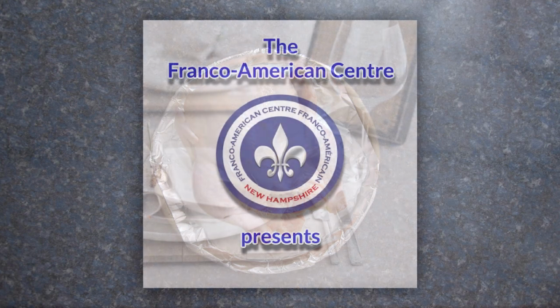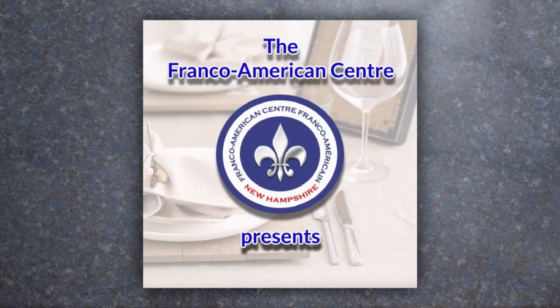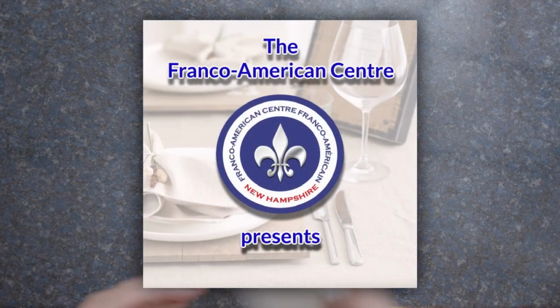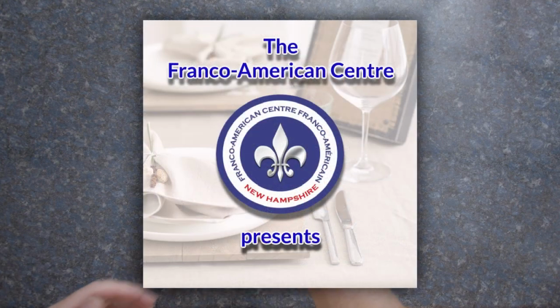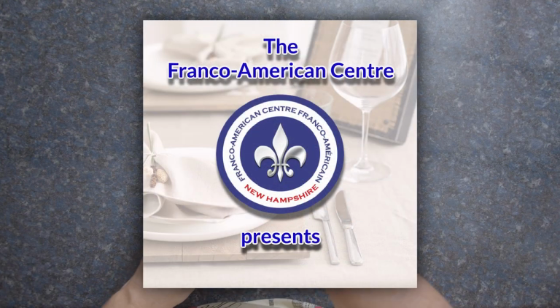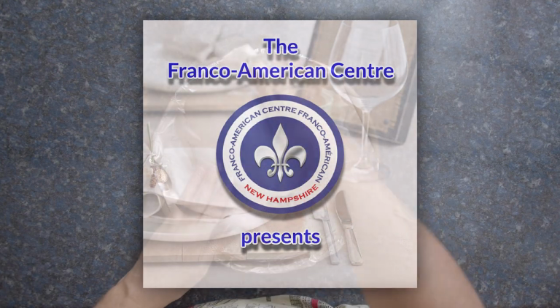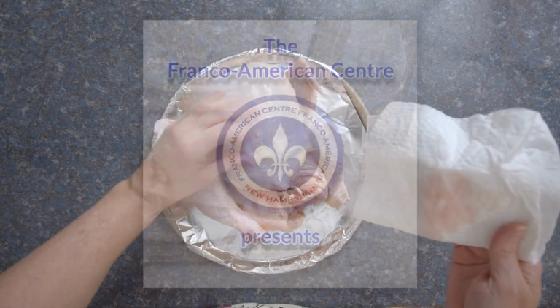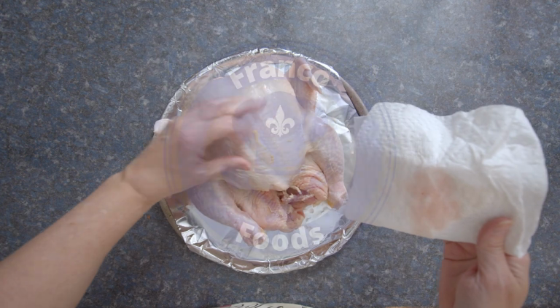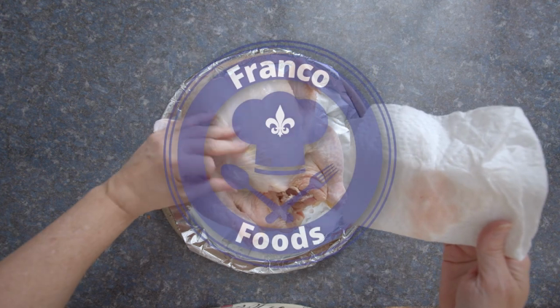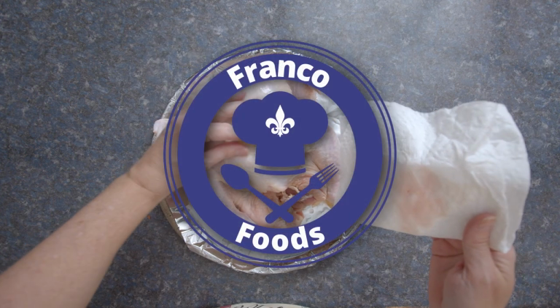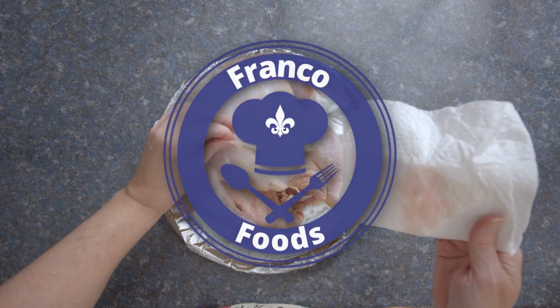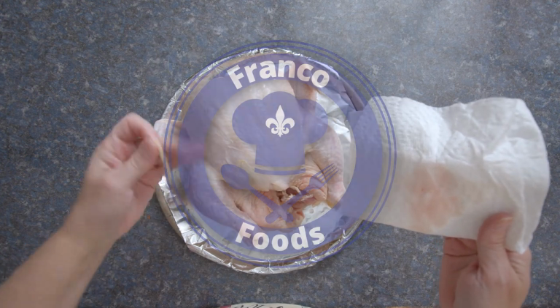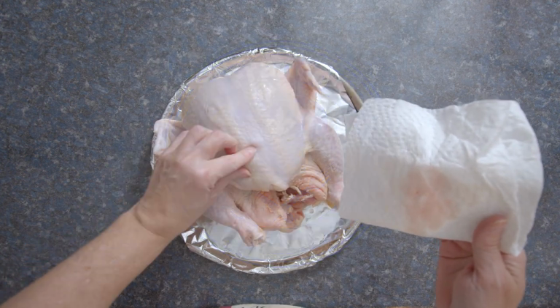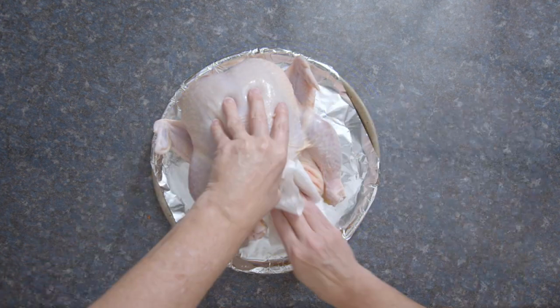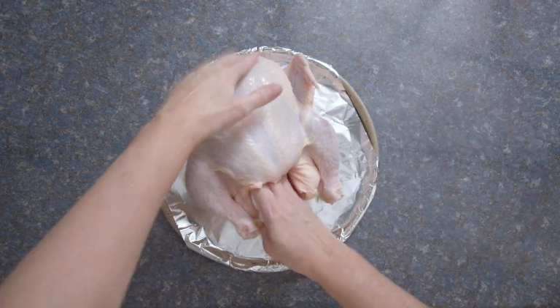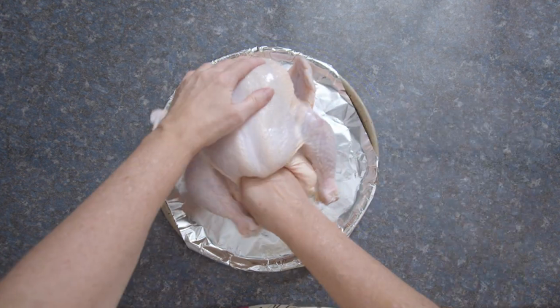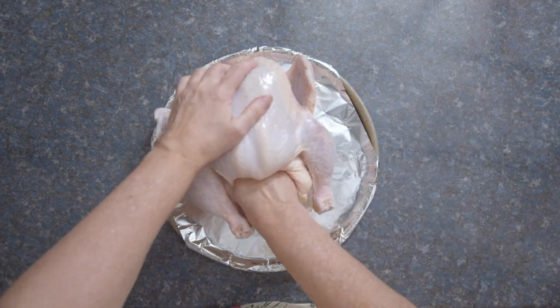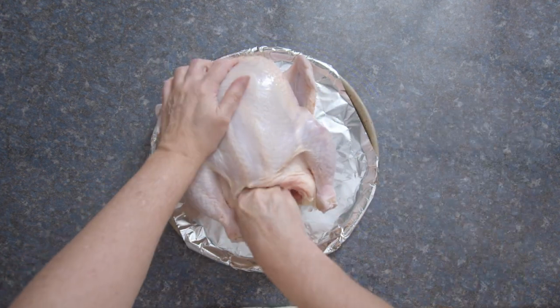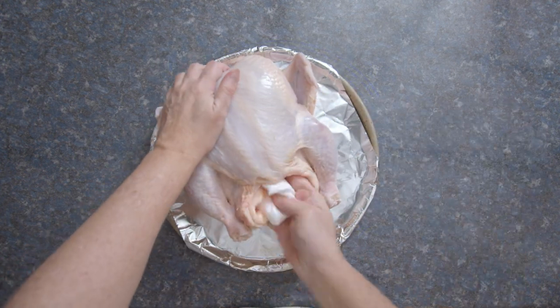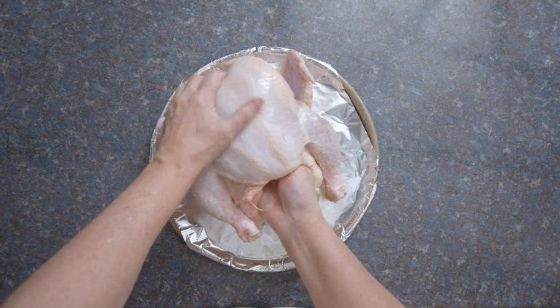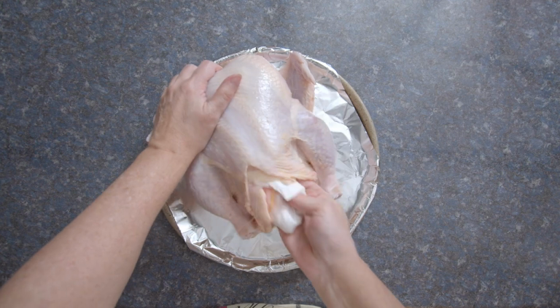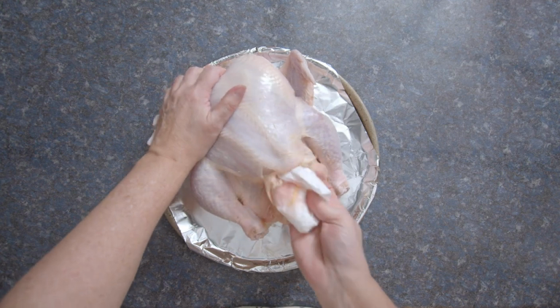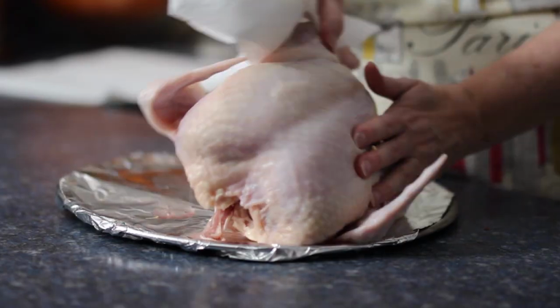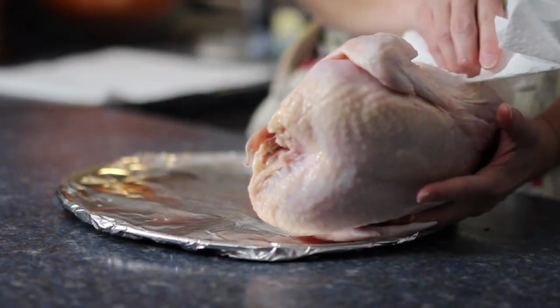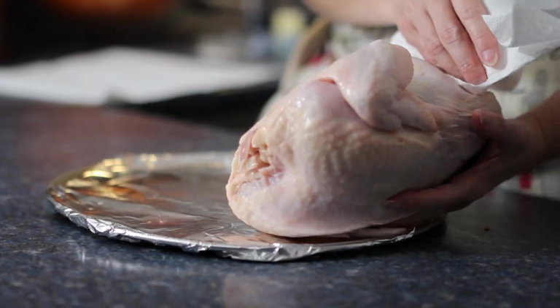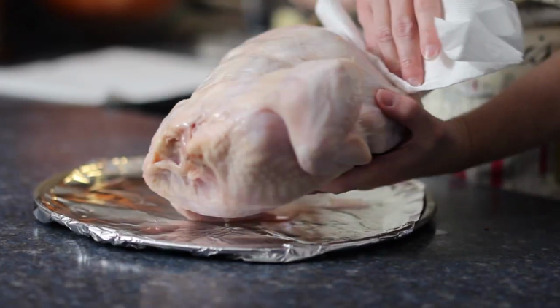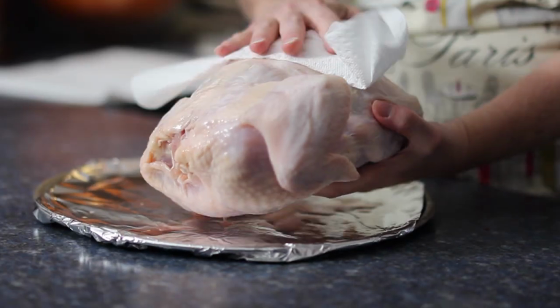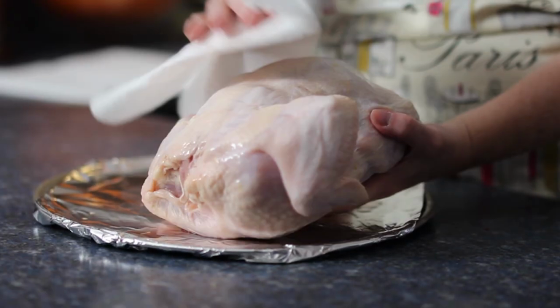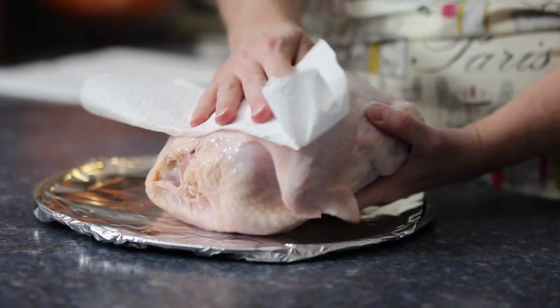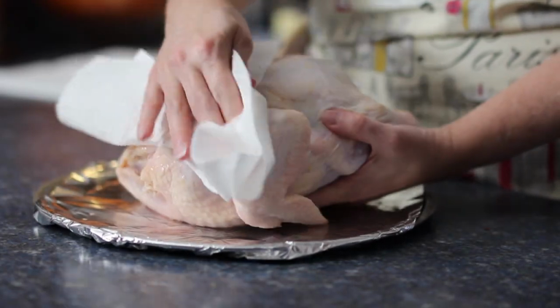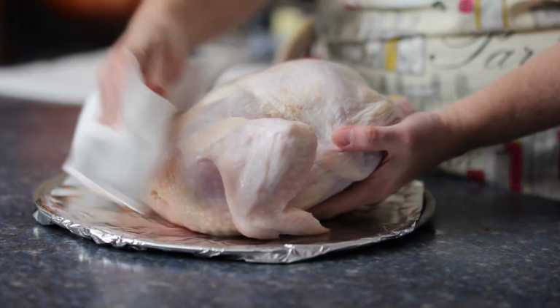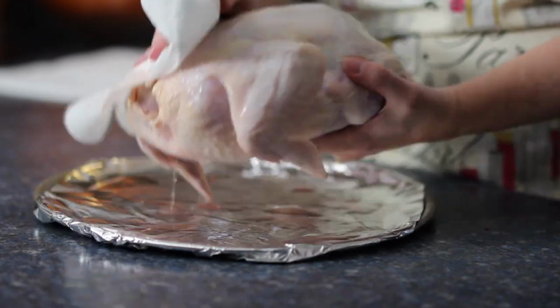Bonjour, Natalie here. Welcome to Franco Foods. Today, I thought it would be fun to go back to our roots and celebrate the basics of French food with a rustic menu.